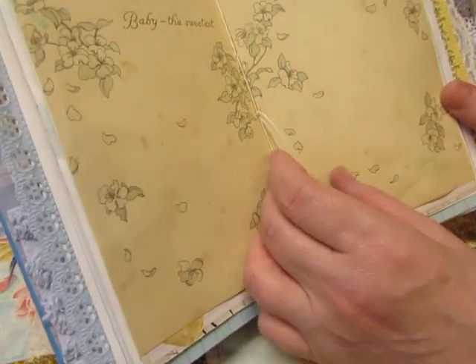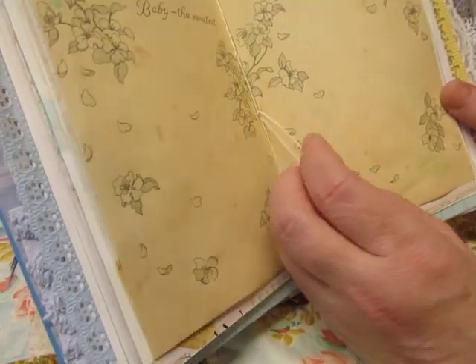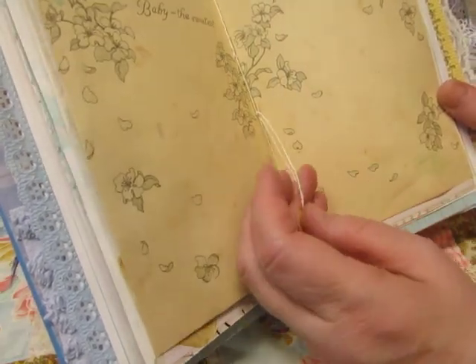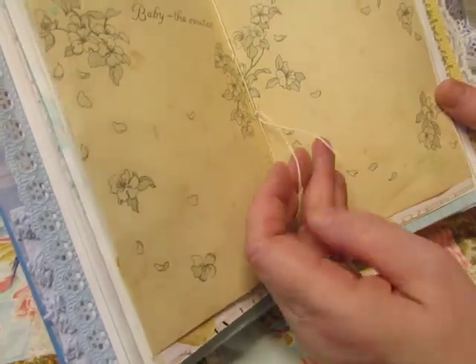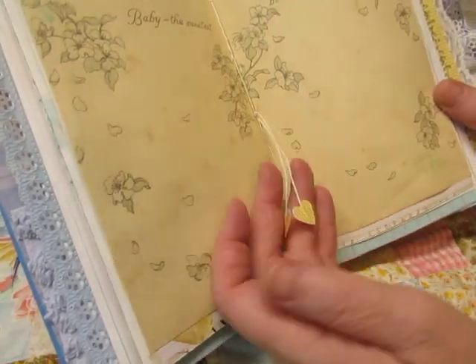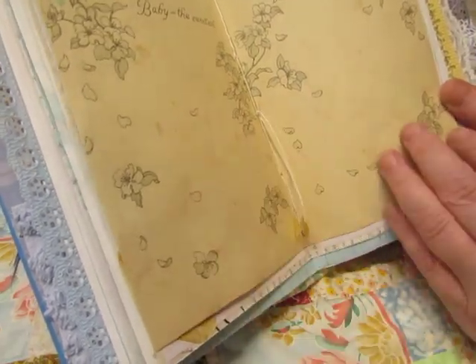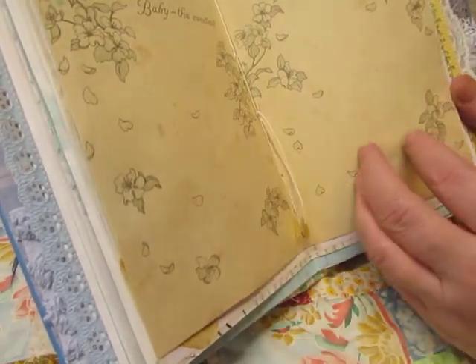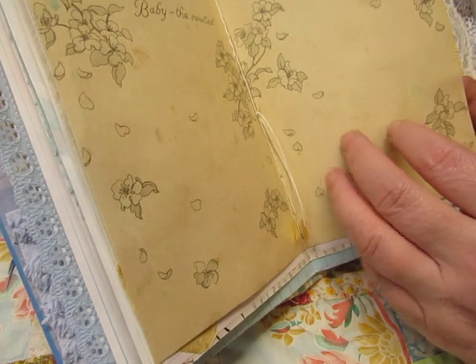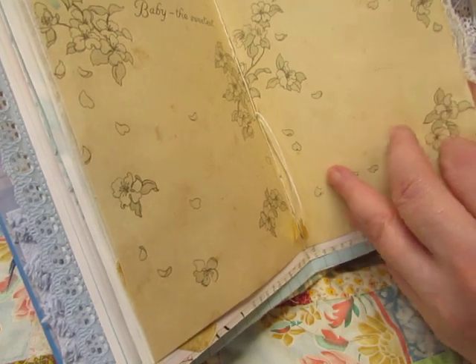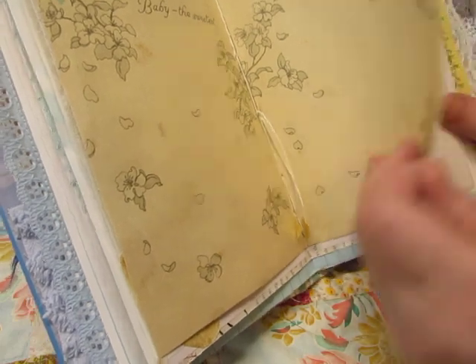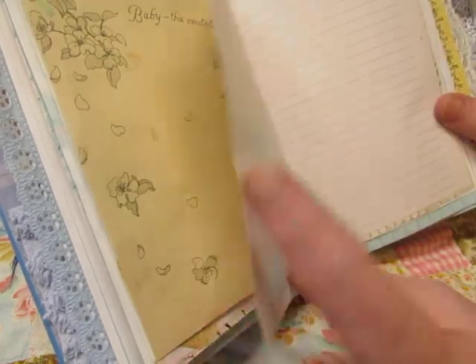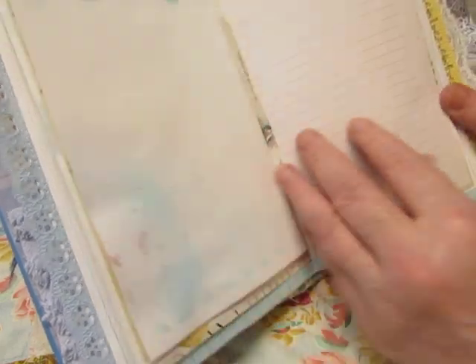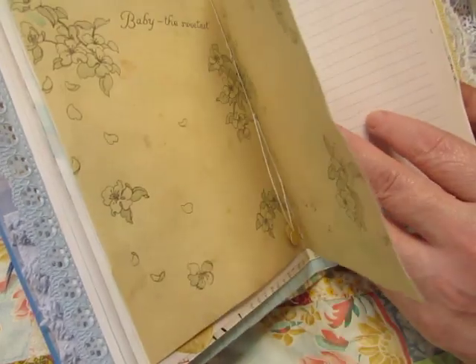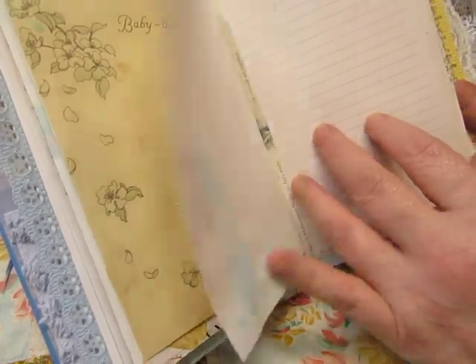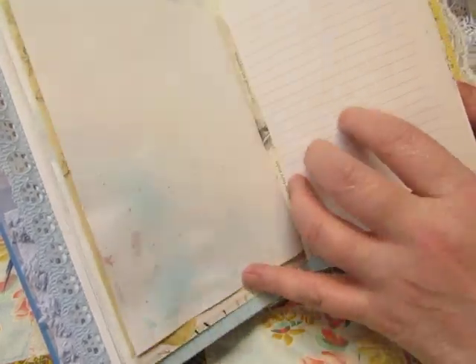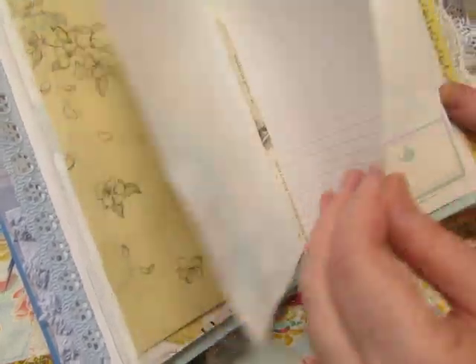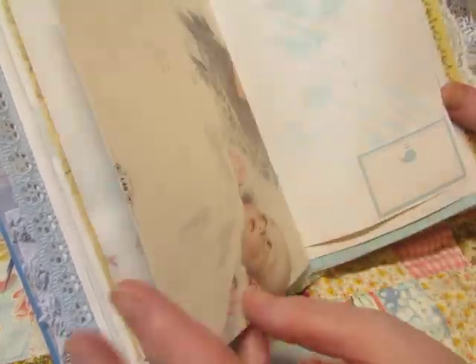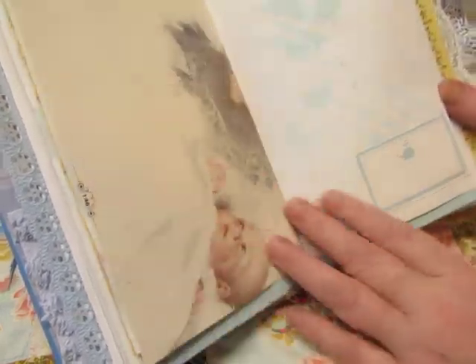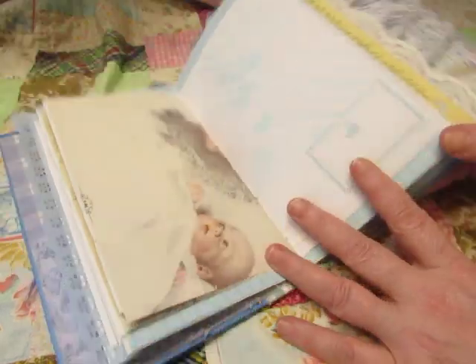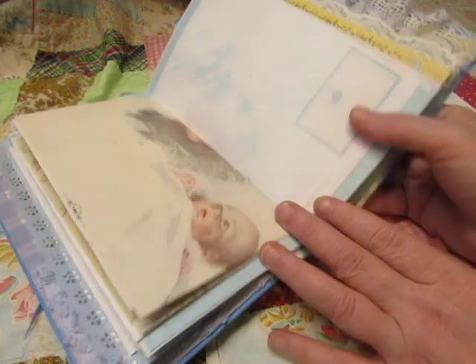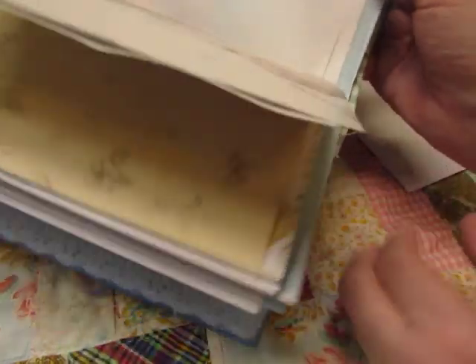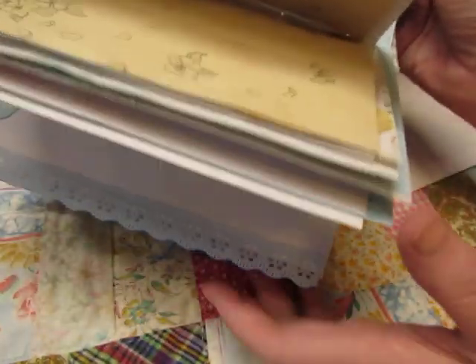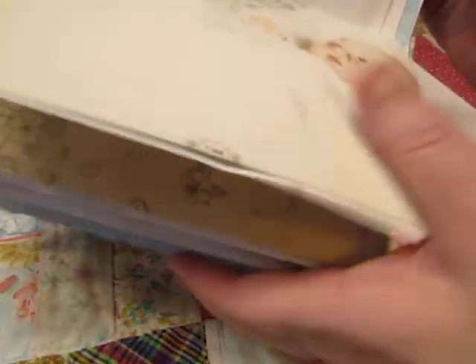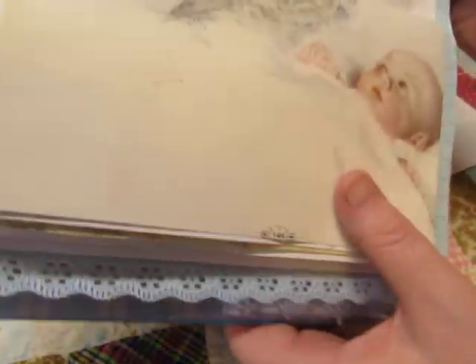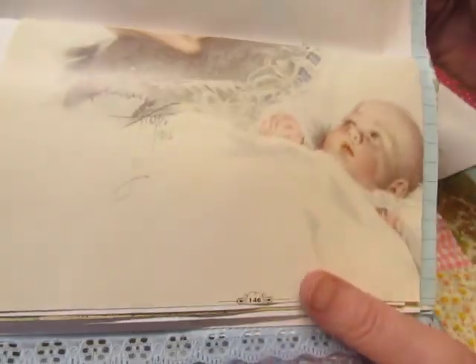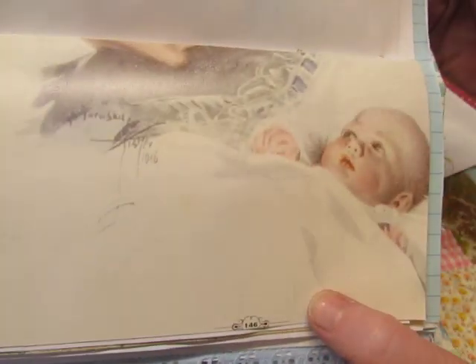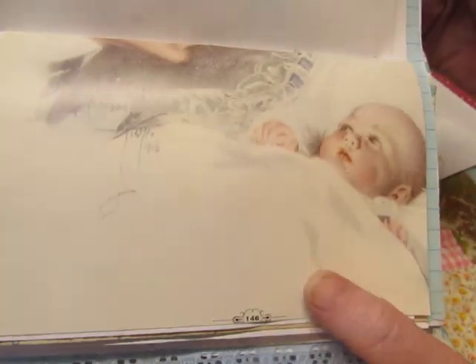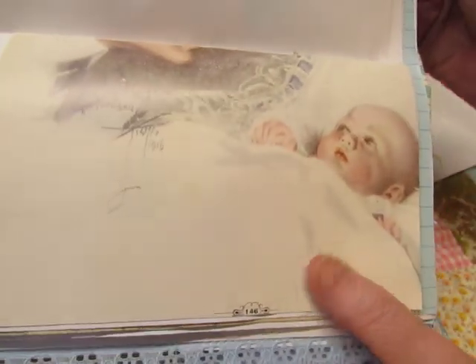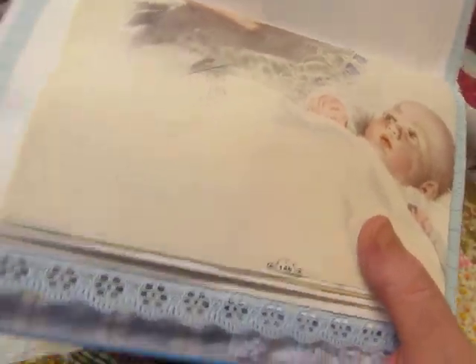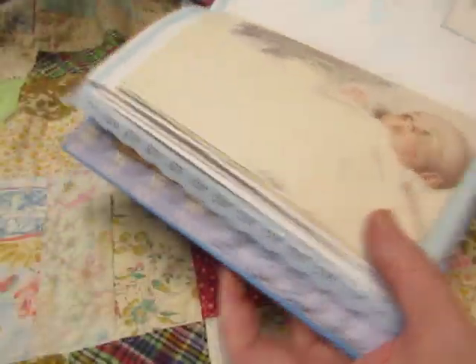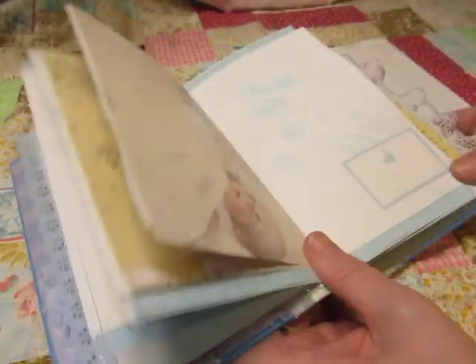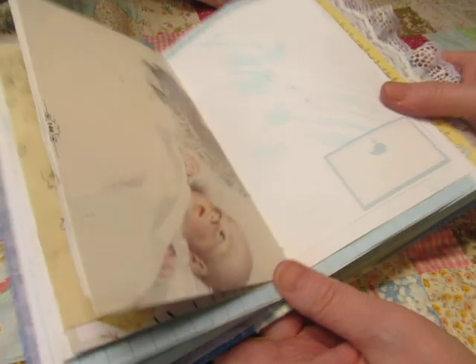'Baby — the sweetest blossom of all.' There's the other side of the magazine image with the parents looking adoringly at the baby.